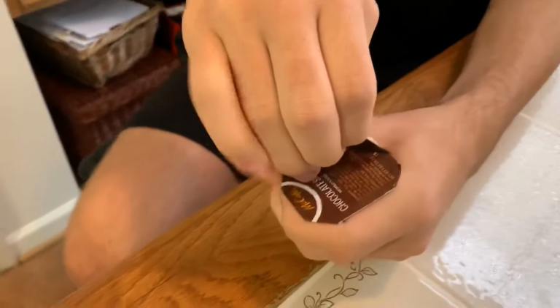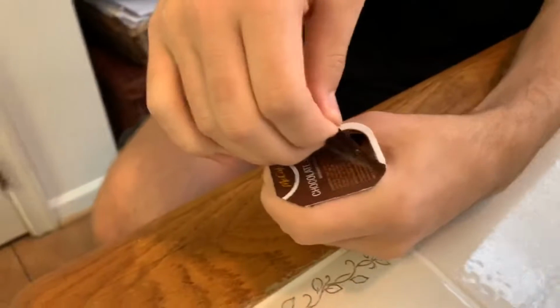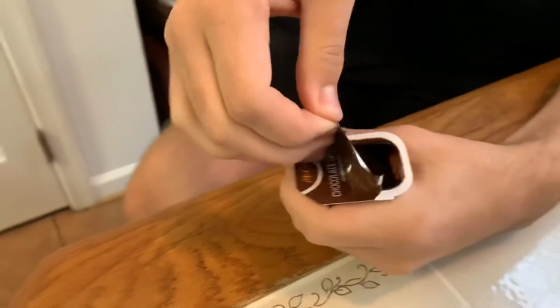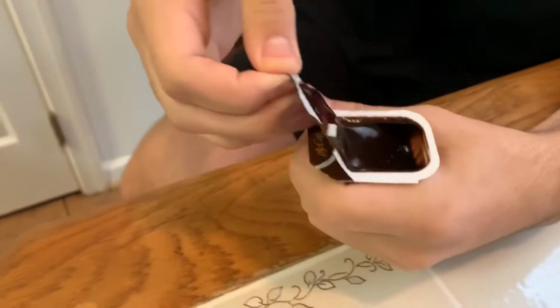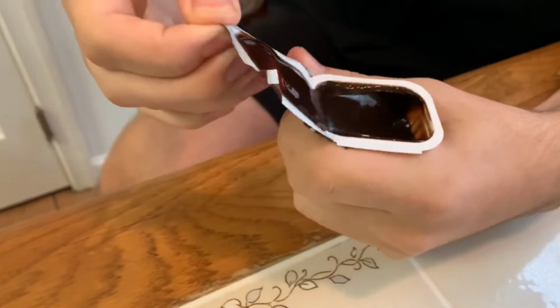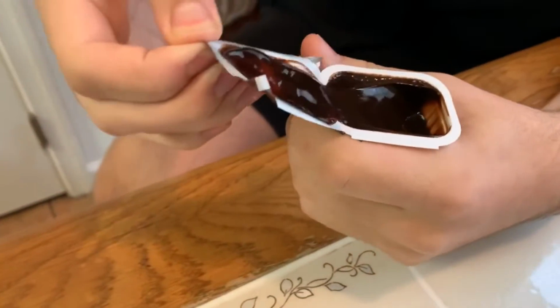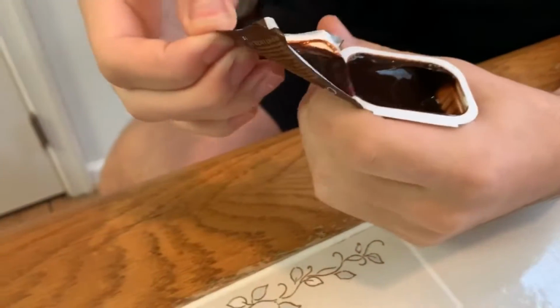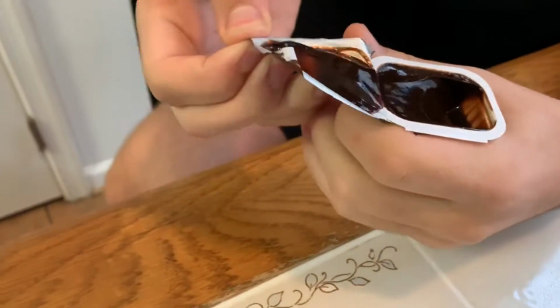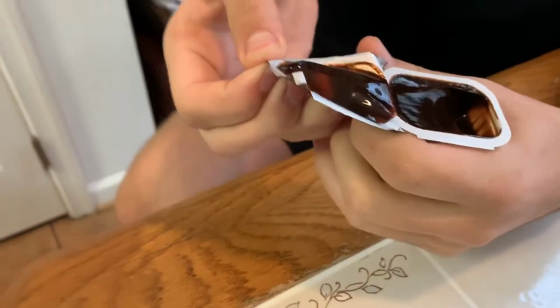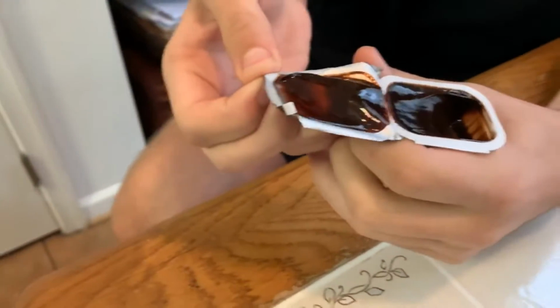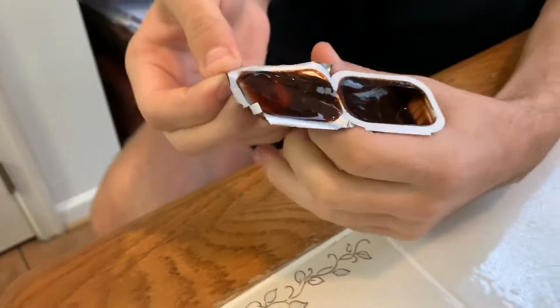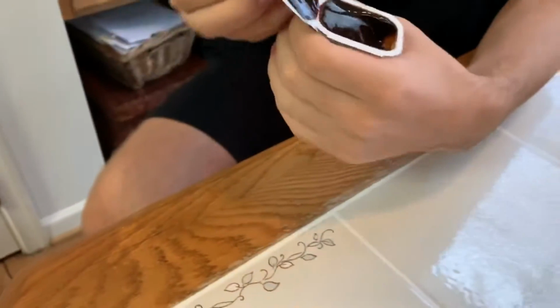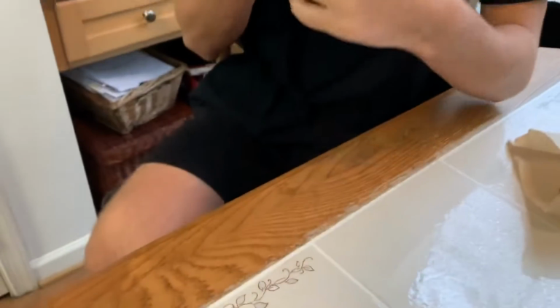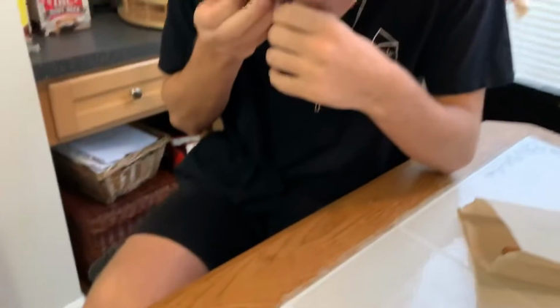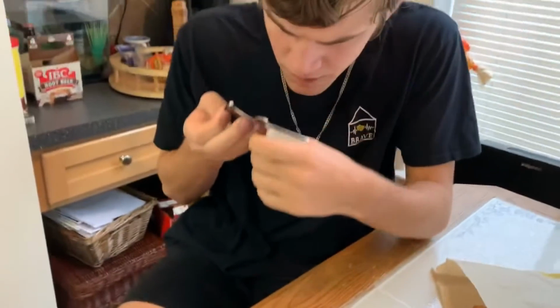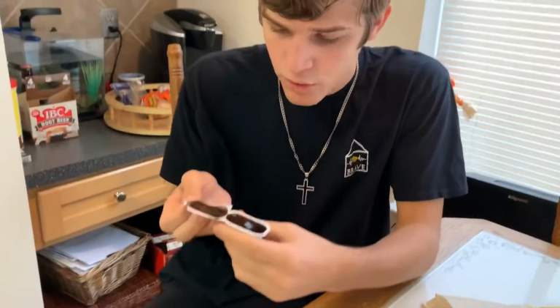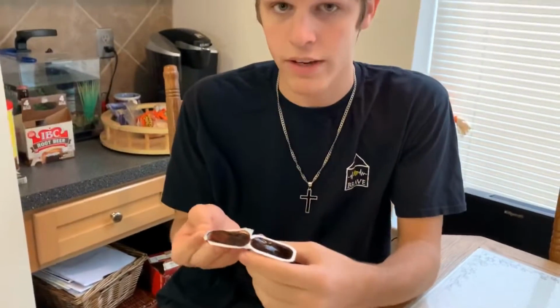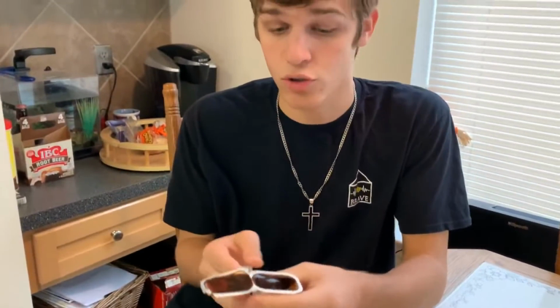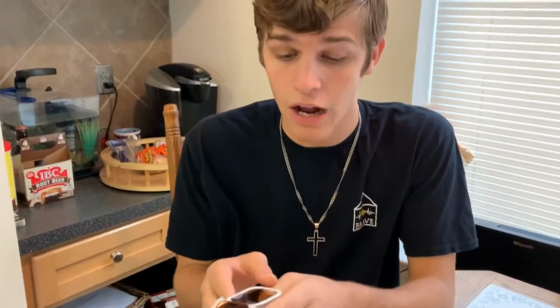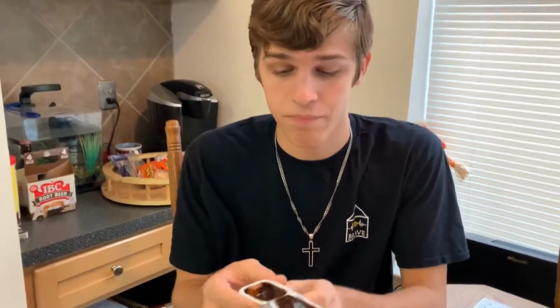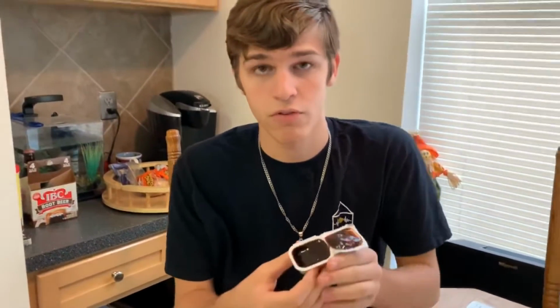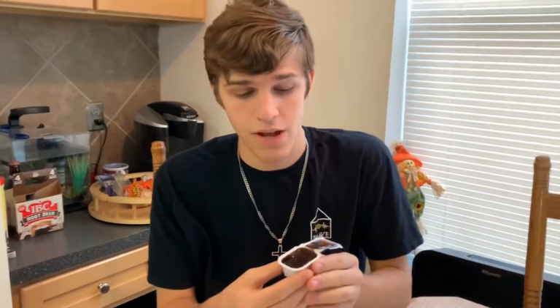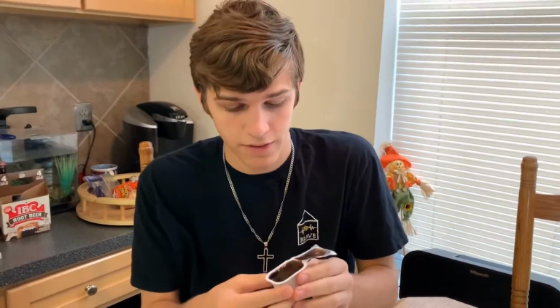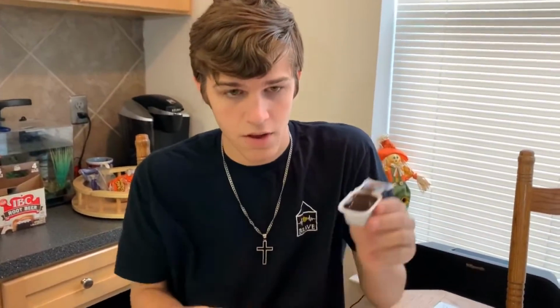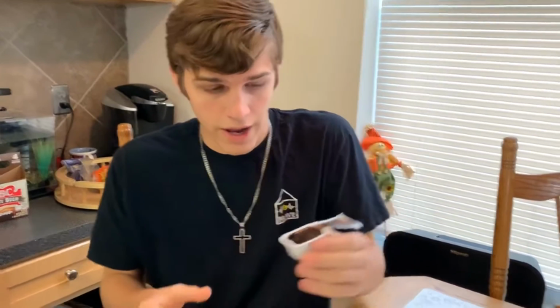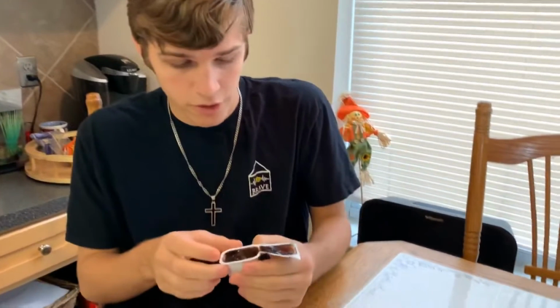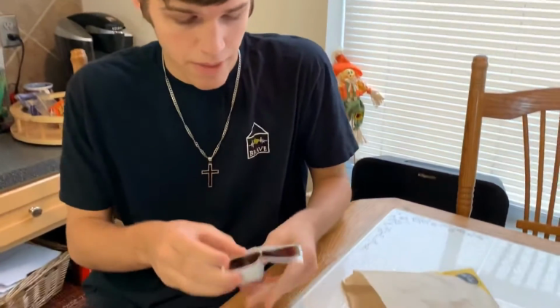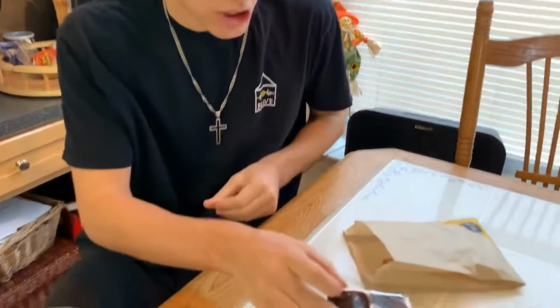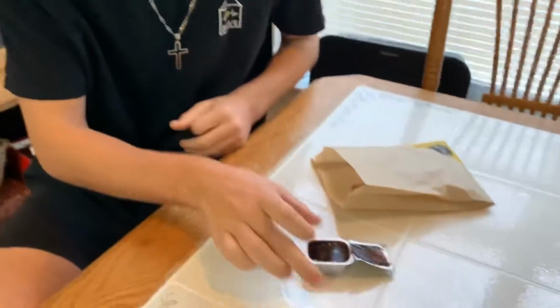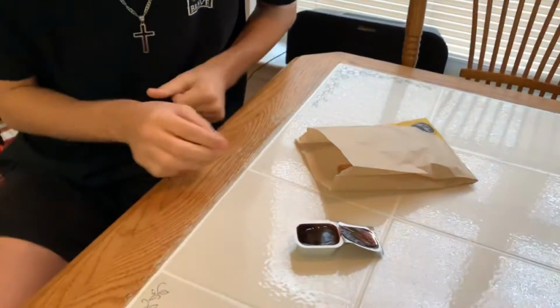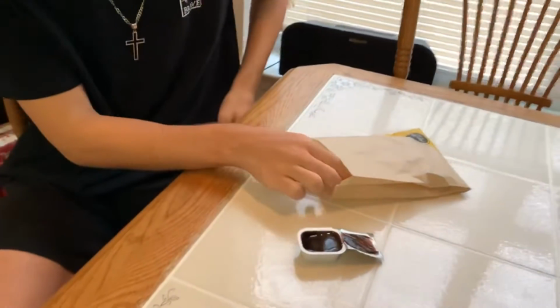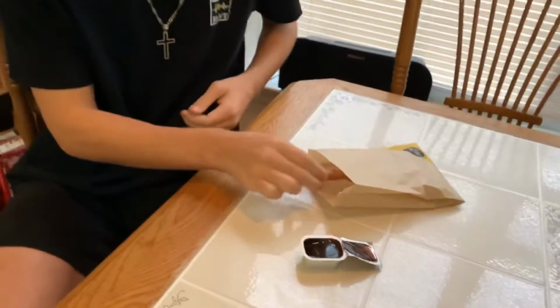I'm really gonna try and show off how this flavor looks. Let's open up this package here. So the gimmick they have here — it looks kind of like tar, I don't know. Smells like straight chocolate. So we'll see how this is, and I'll also try it without the chocolate sauce.